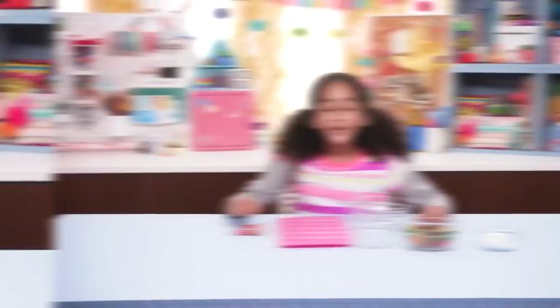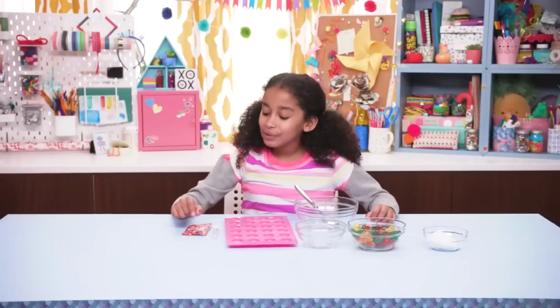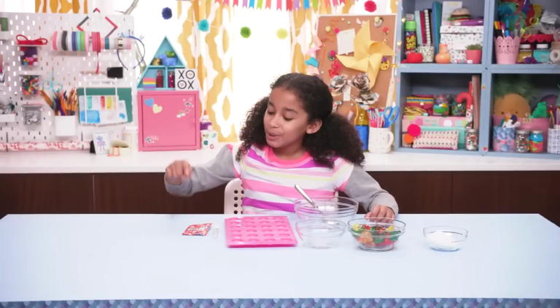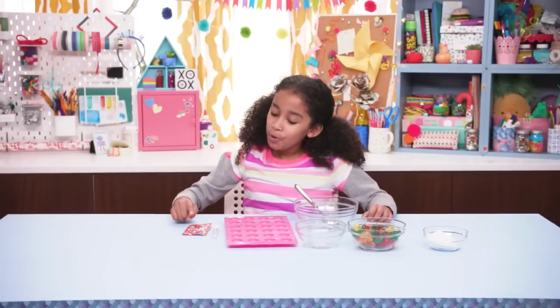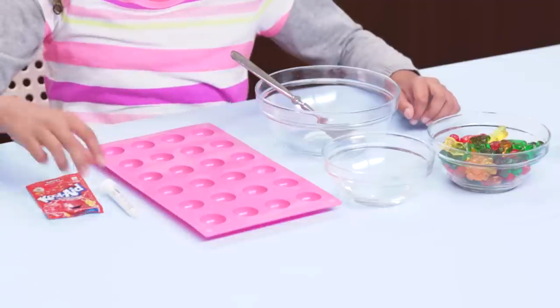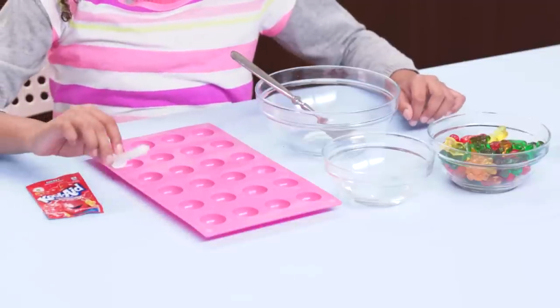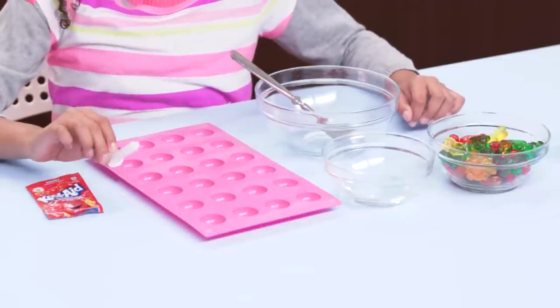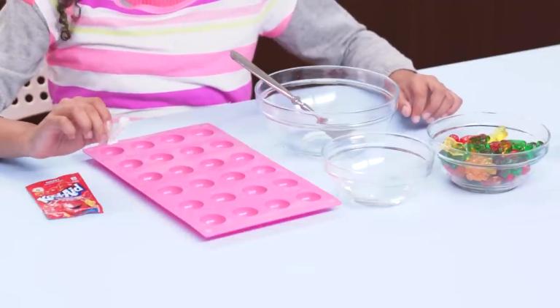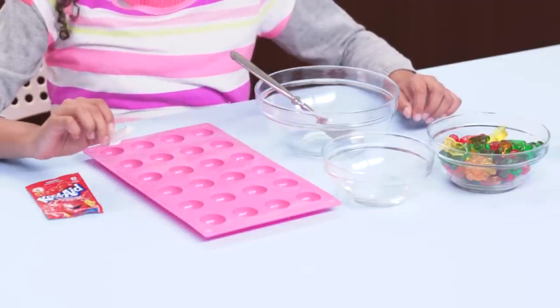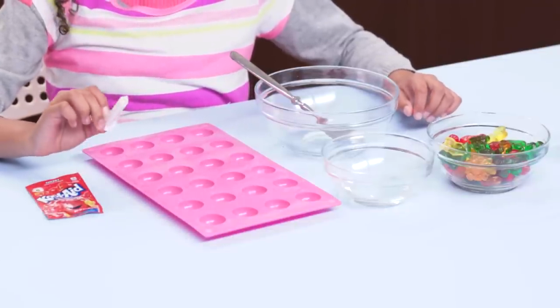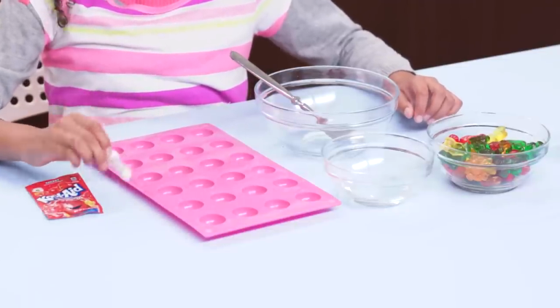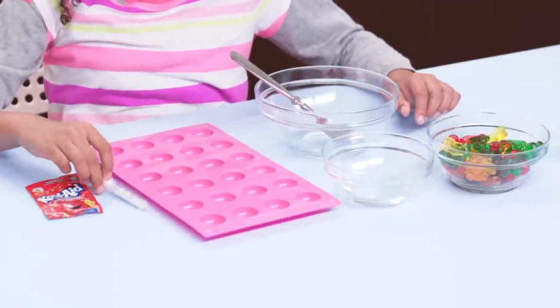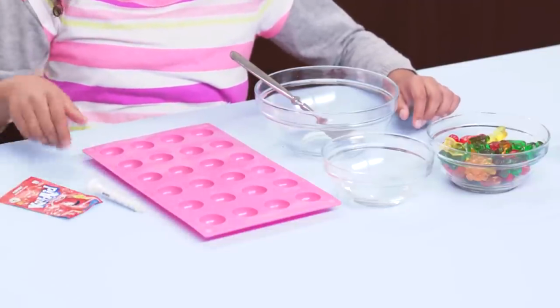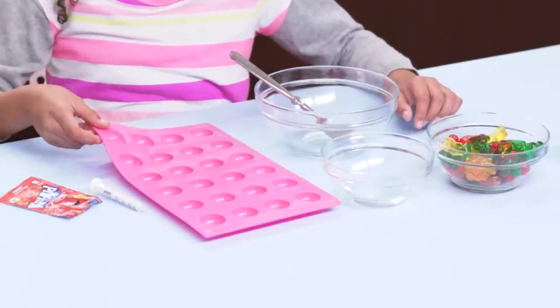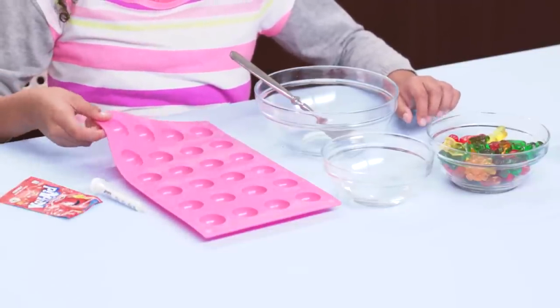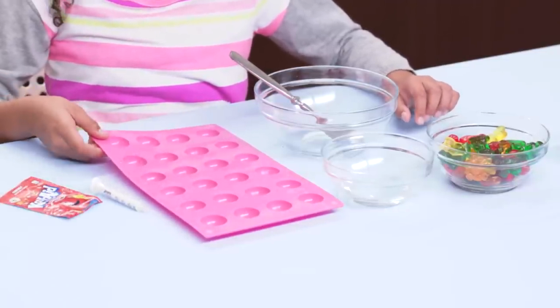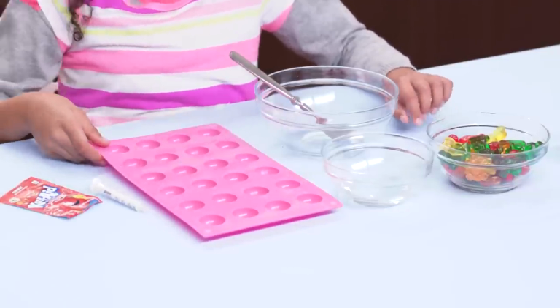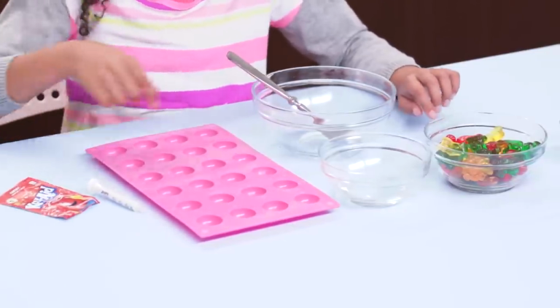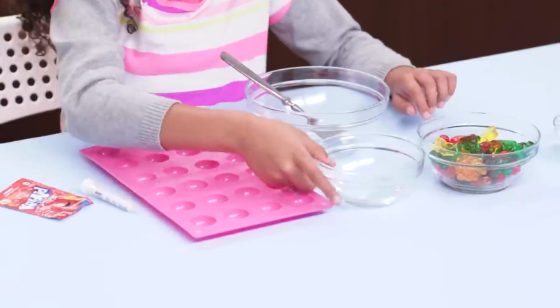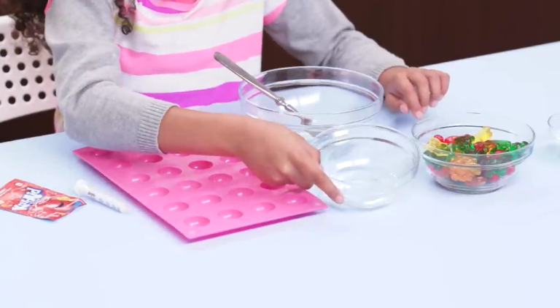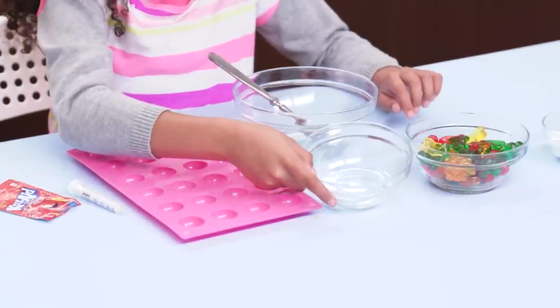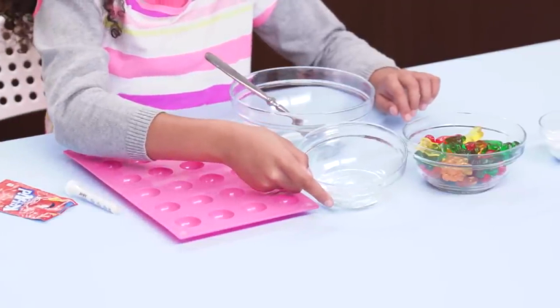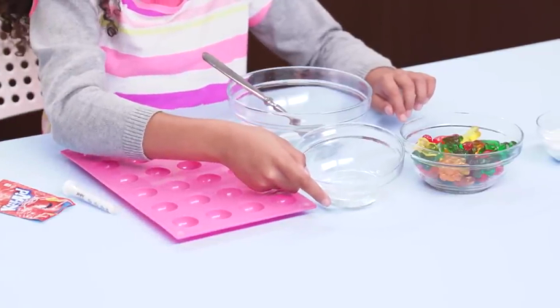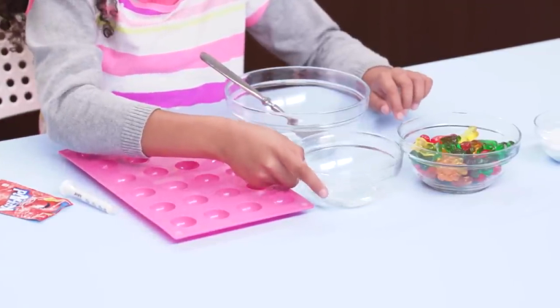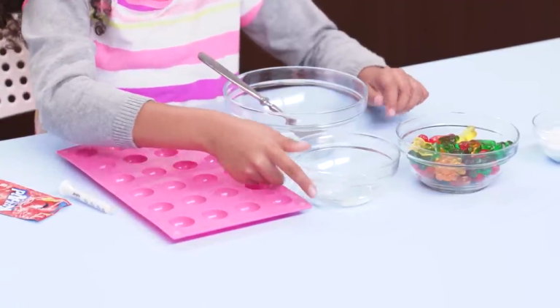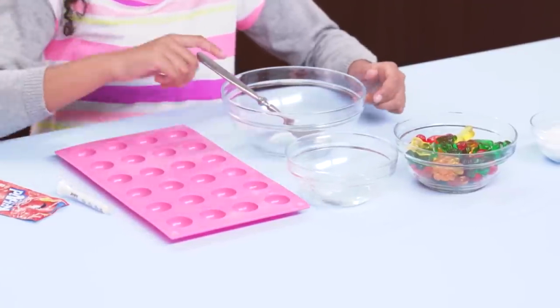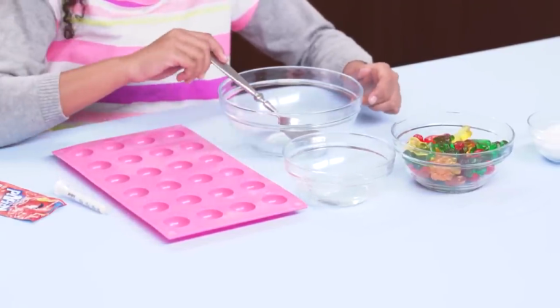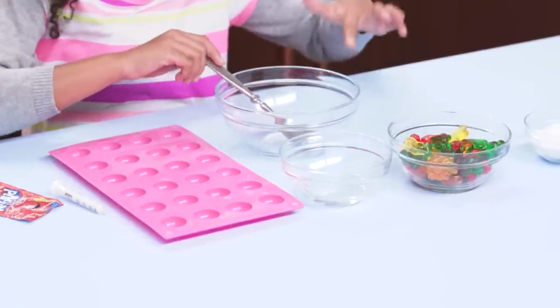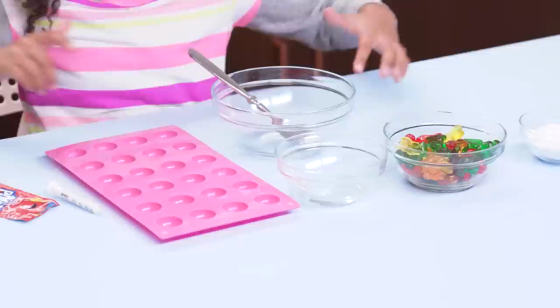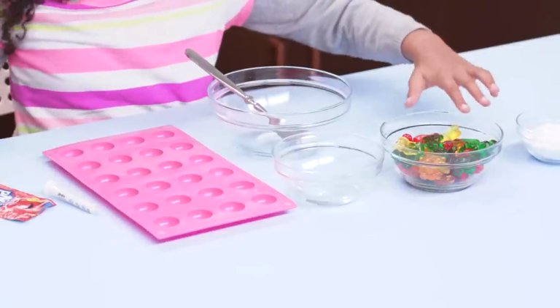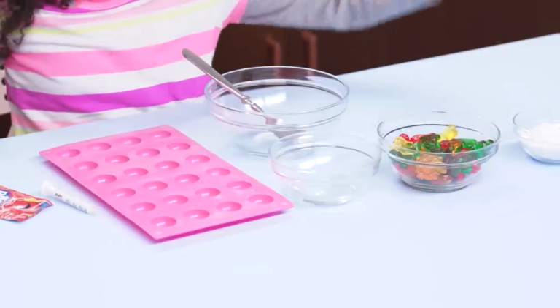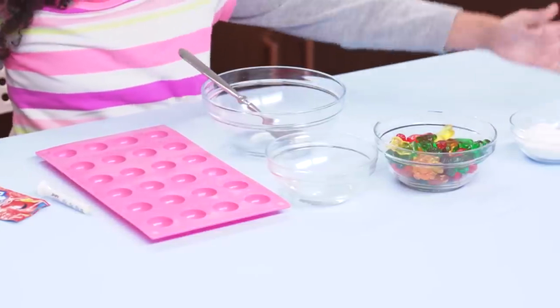For this, you'll need Kool-Aid, a syringe — I got this from liquid medicine — molds or an ice cube tray, two tablespoons of corn syrup, a spoon and a bowl, gummy bears, and powdered sugar.